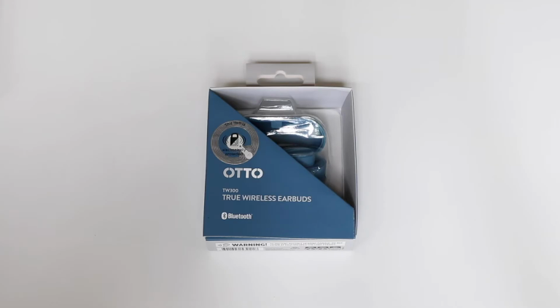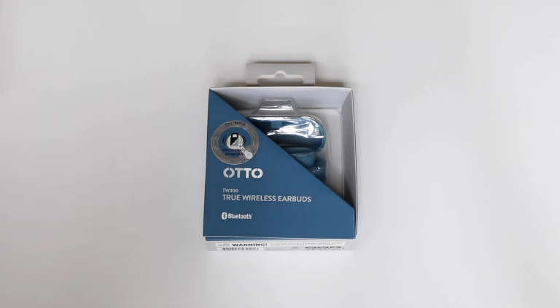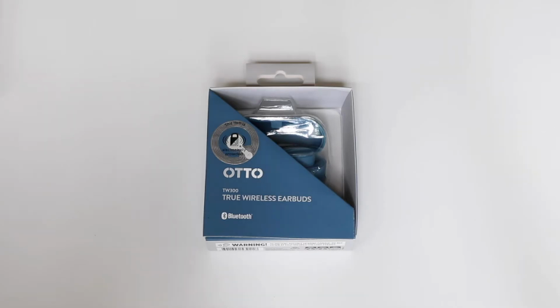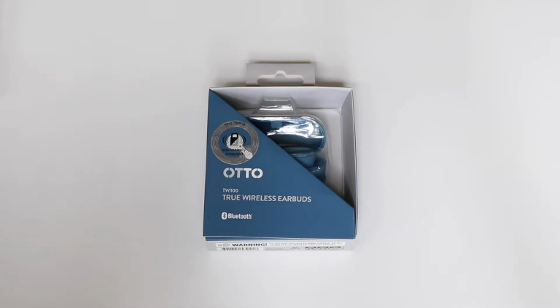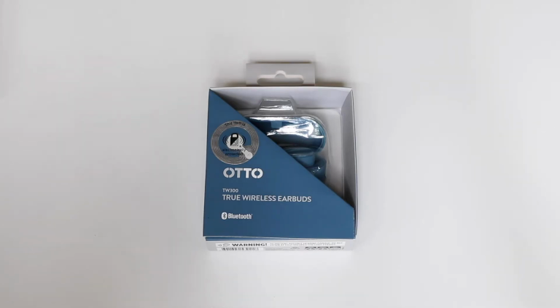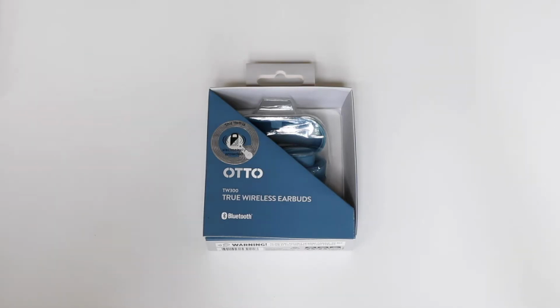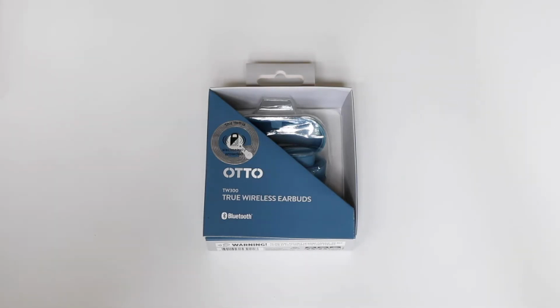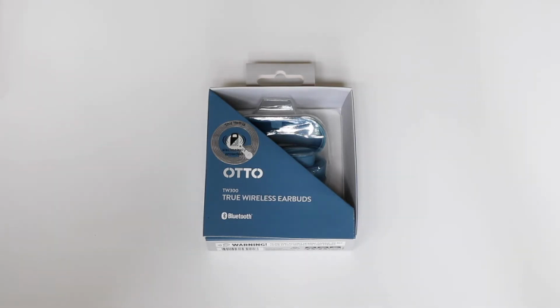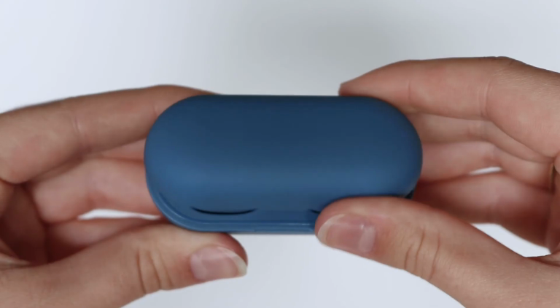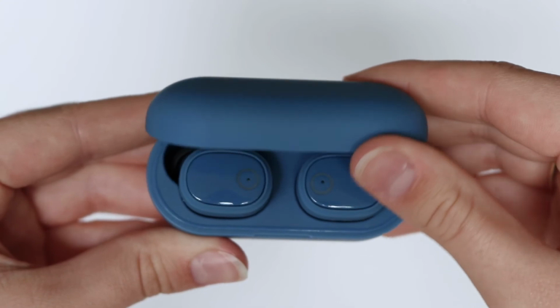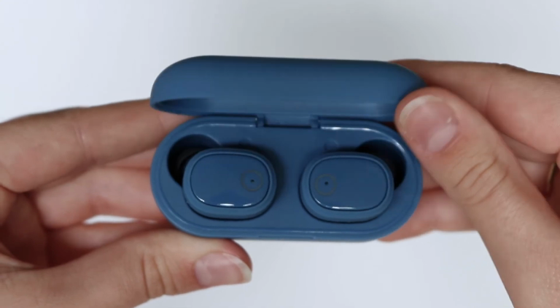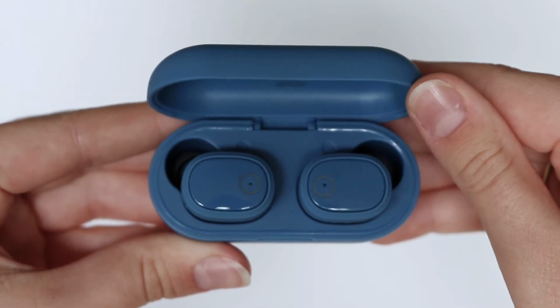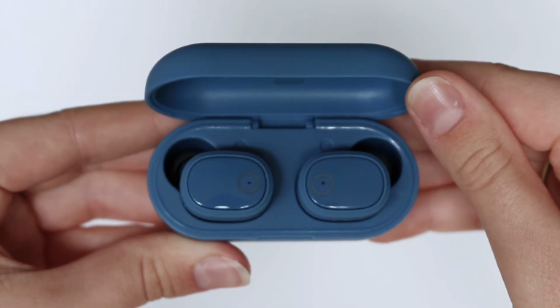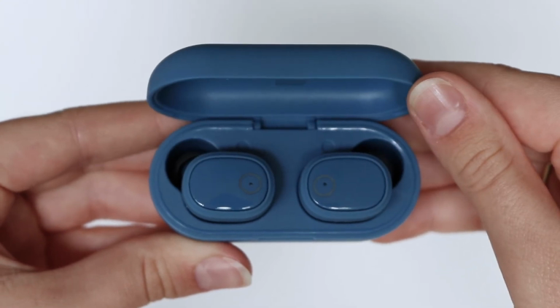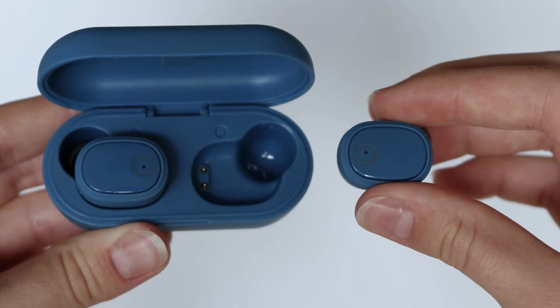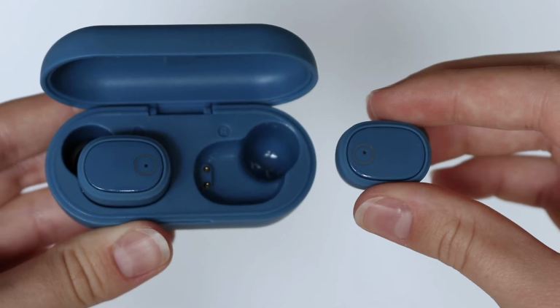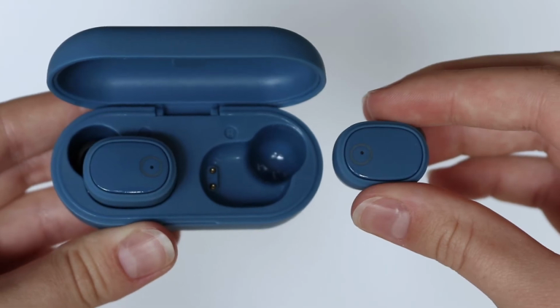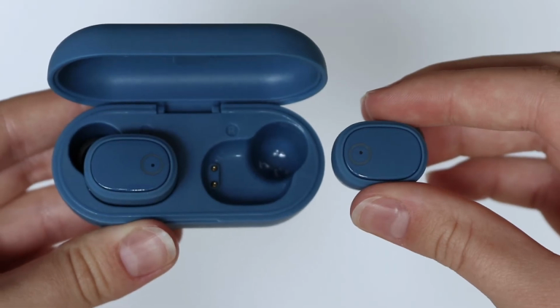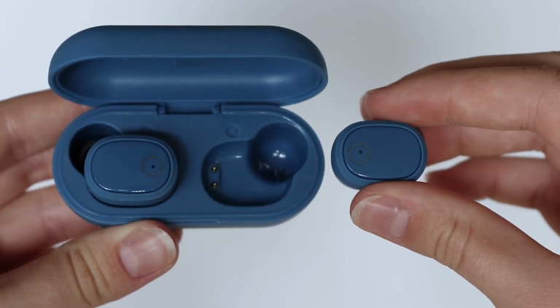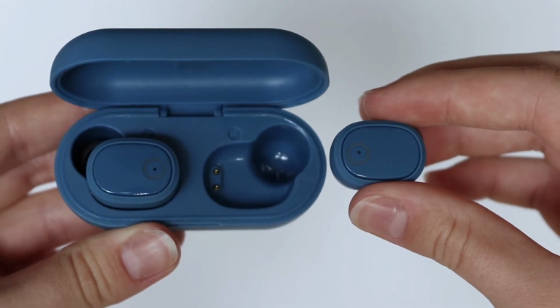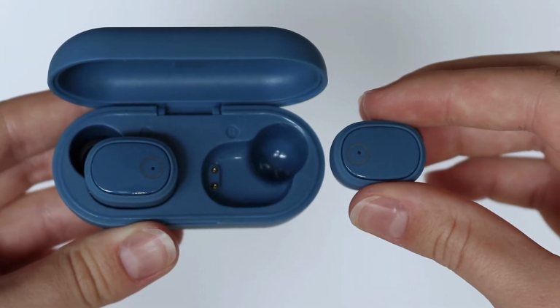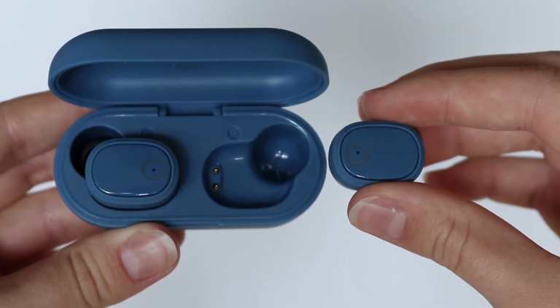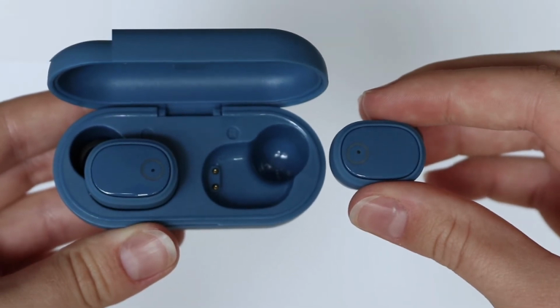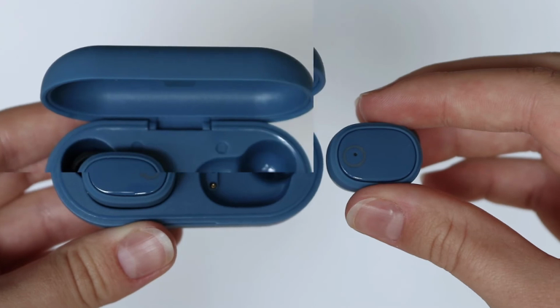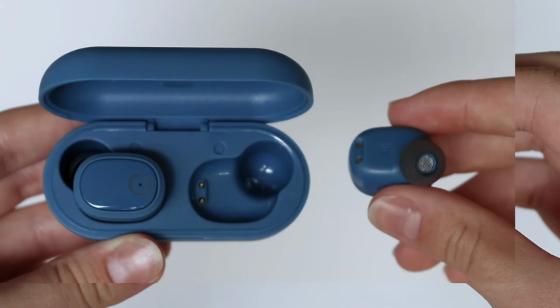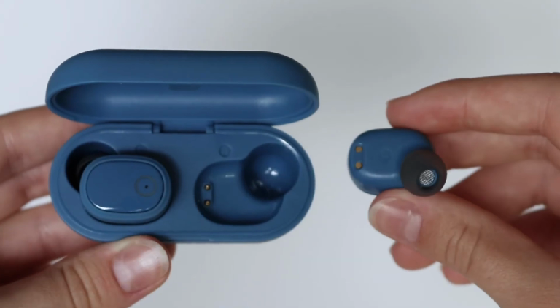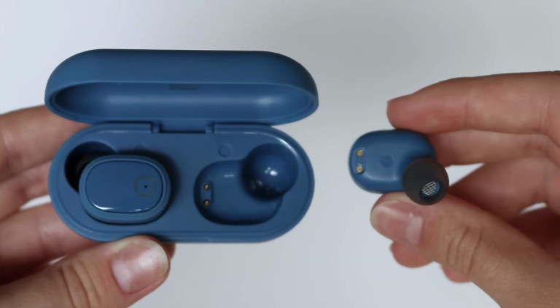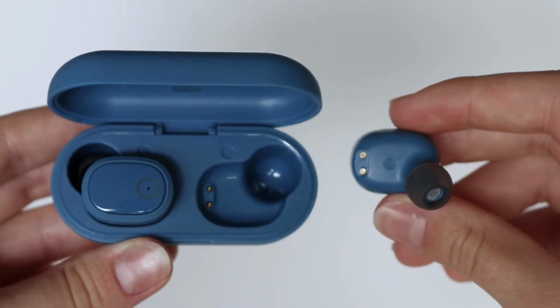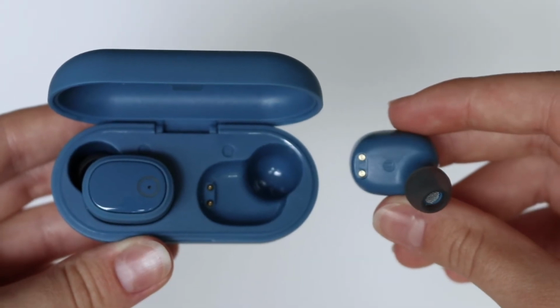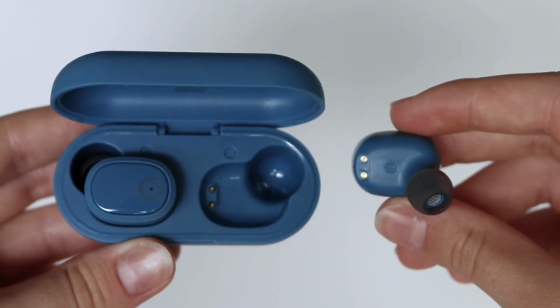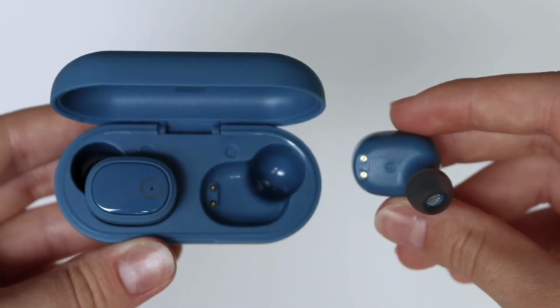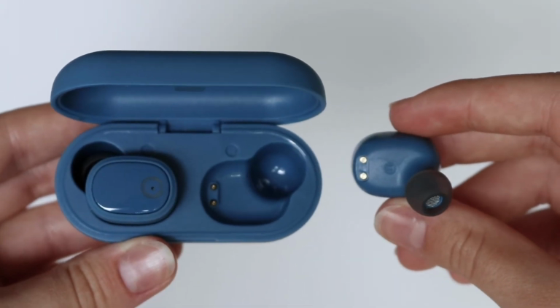Listen to media and make phone calls in style with the Otto True Wireless Earphones and Charging Case. These earphones are wireless and paired to your device via Bluetooth. They have a built-in microphone so you can make phone calls with ease.